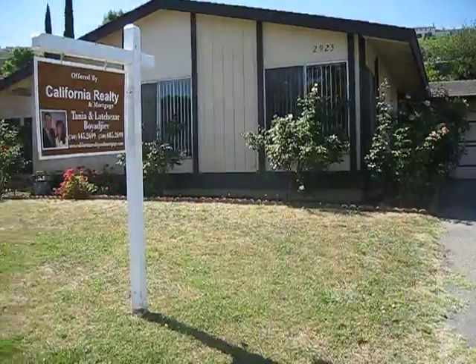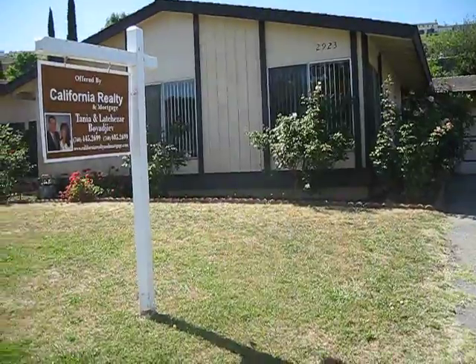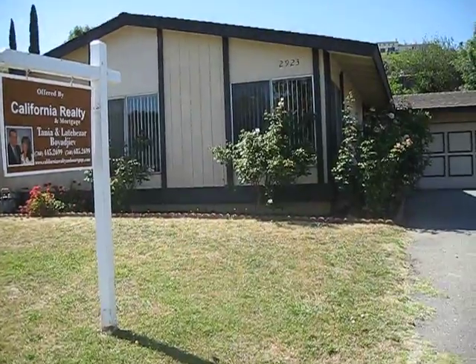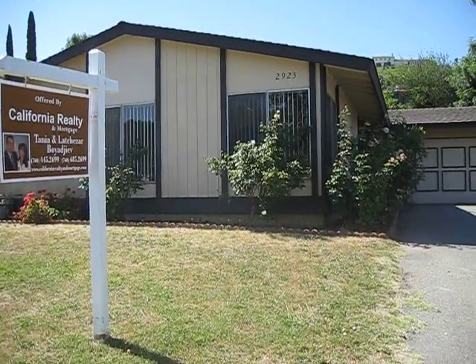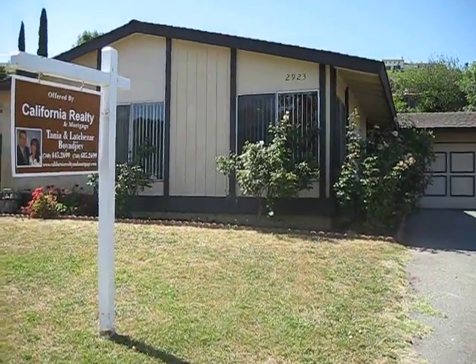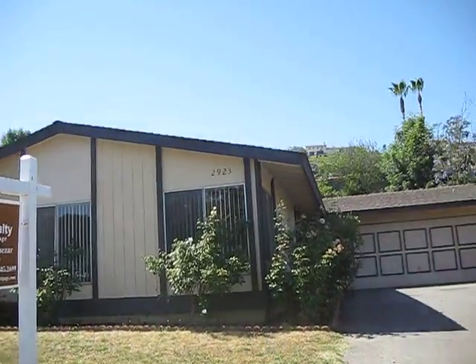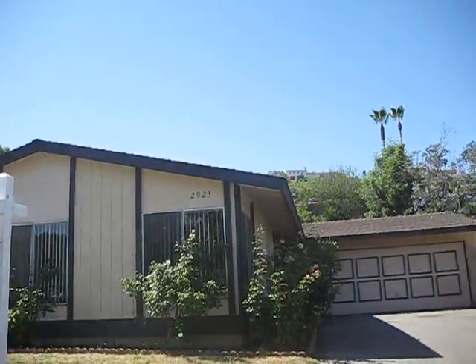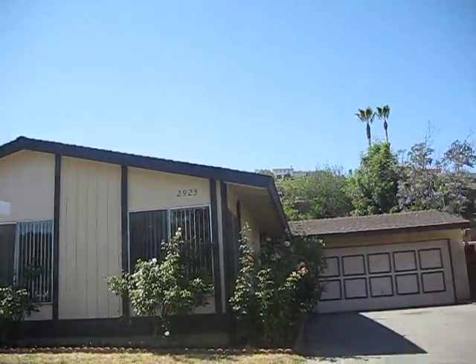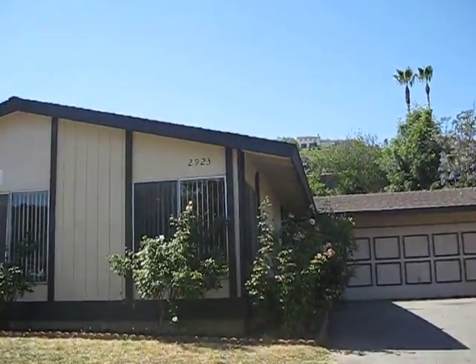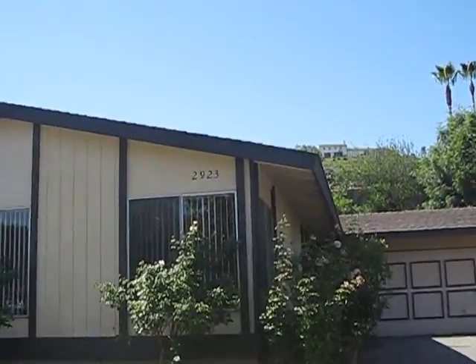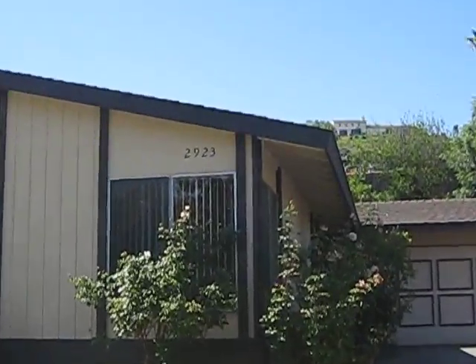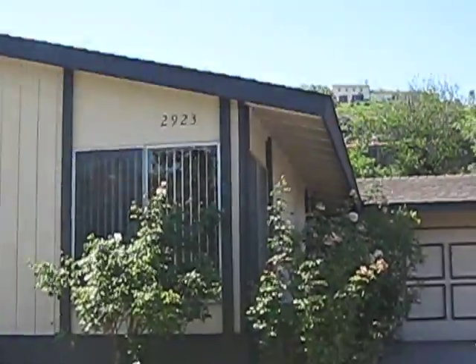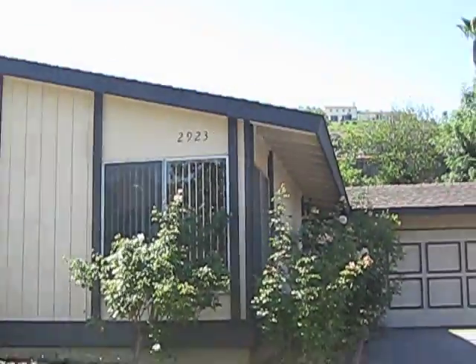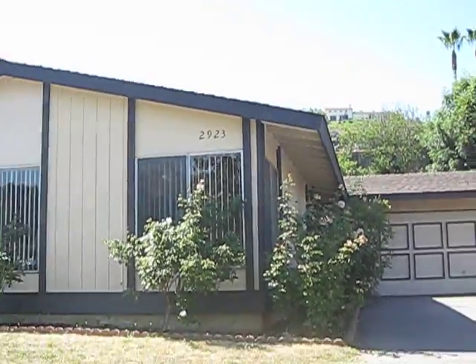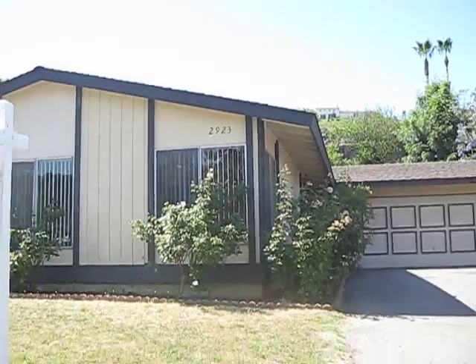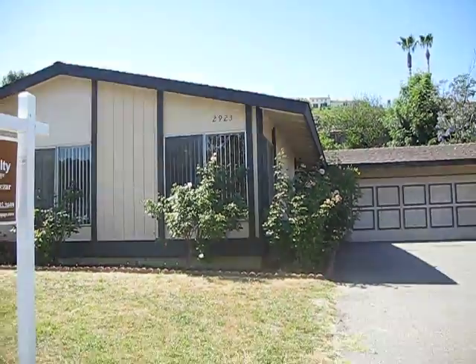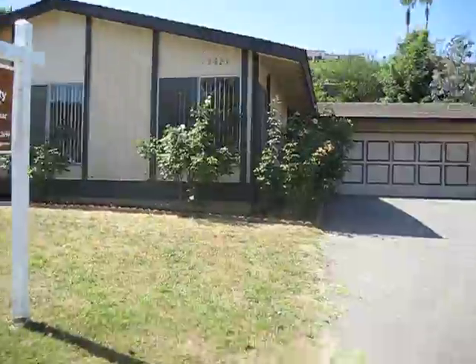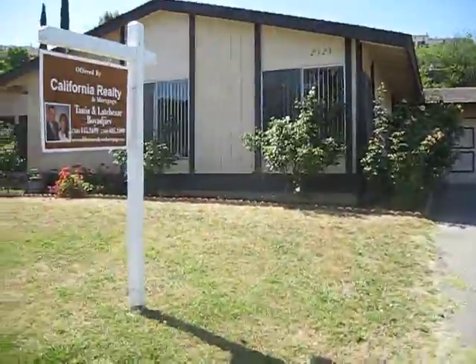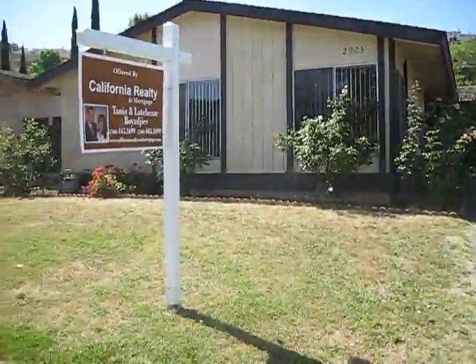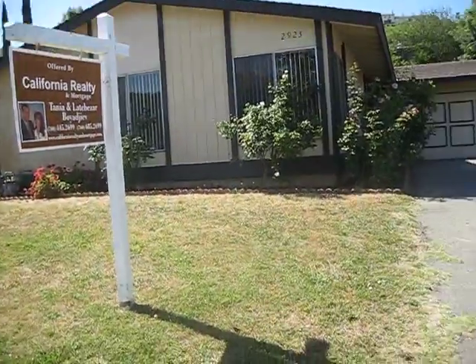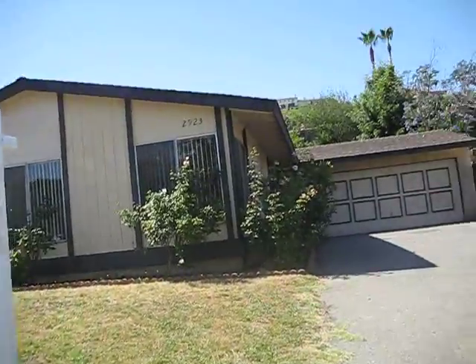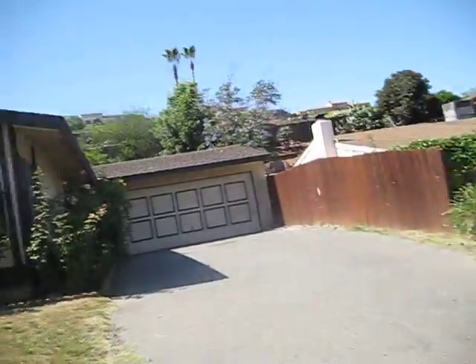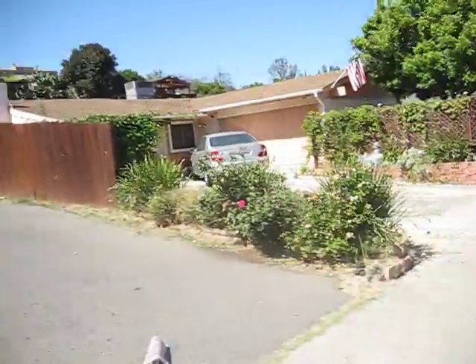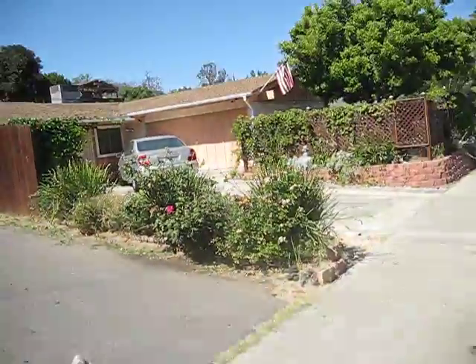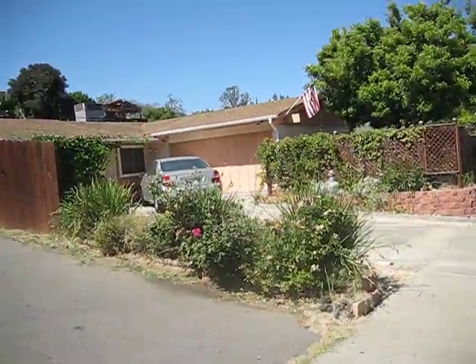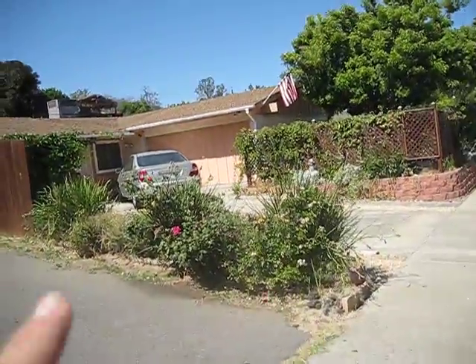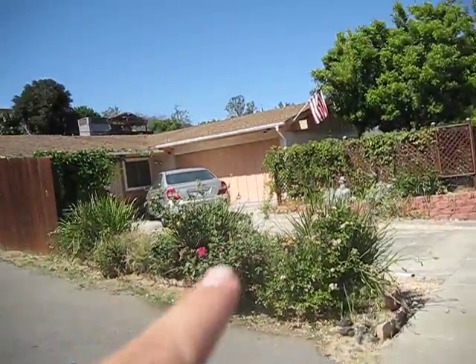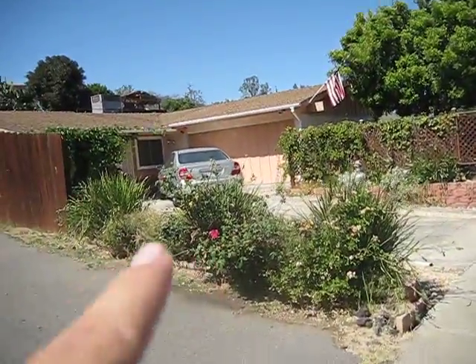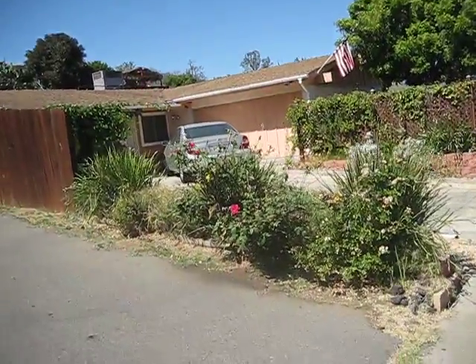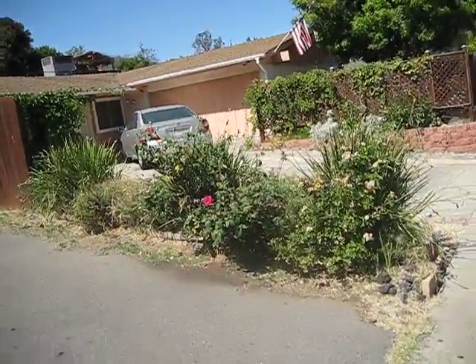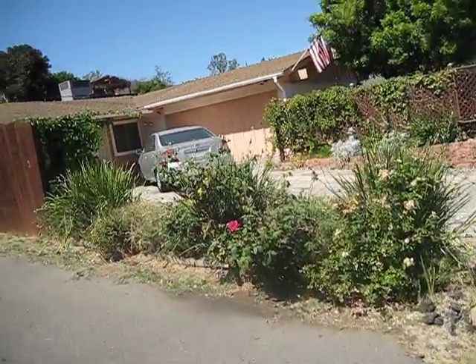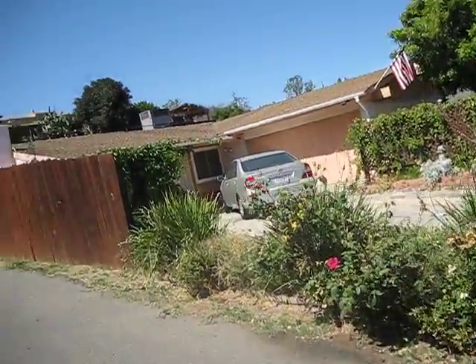Alright, this is 2923 Roseanne. The front yard is in good shape. The only thing you would need is to trim these up a little bit to make it look nice.